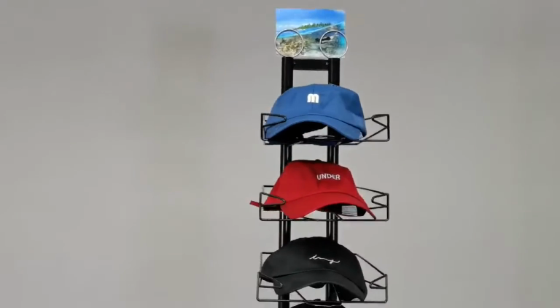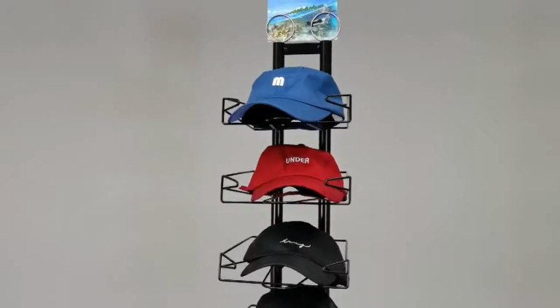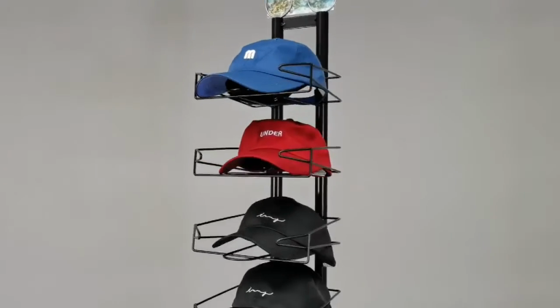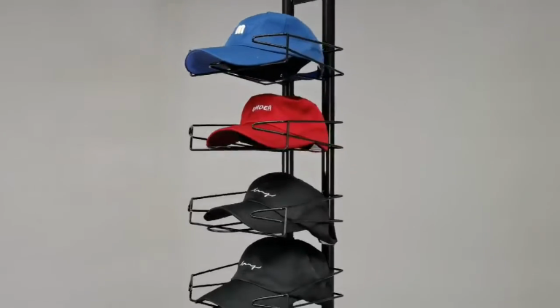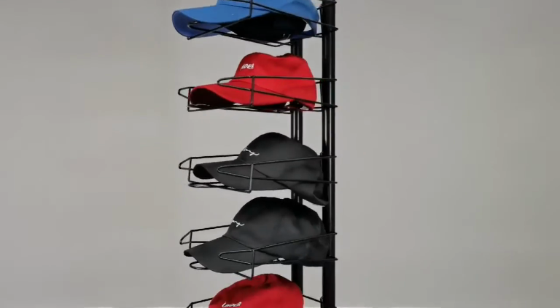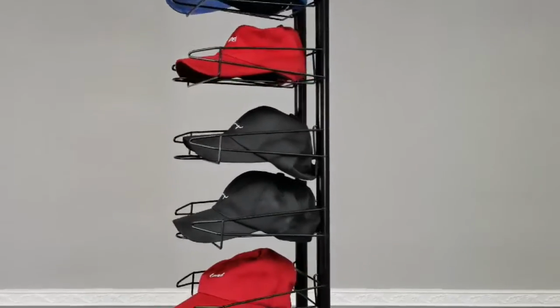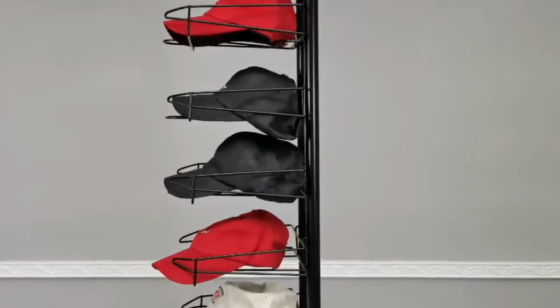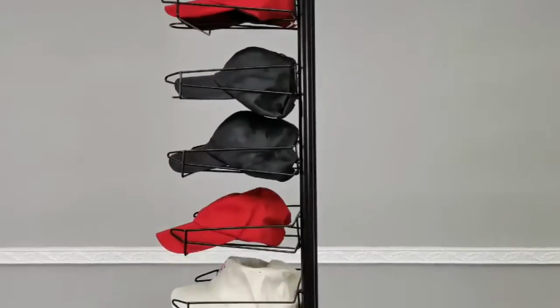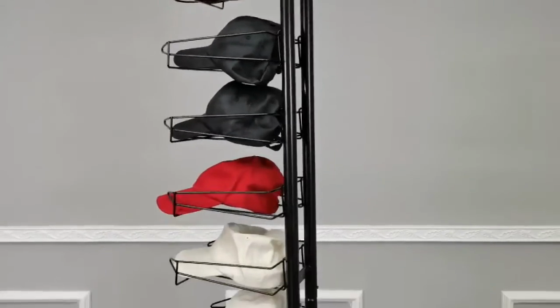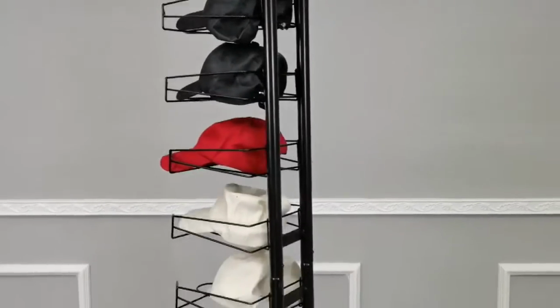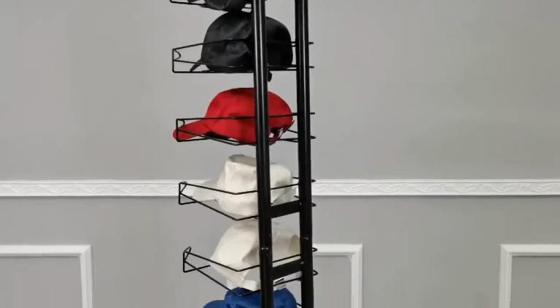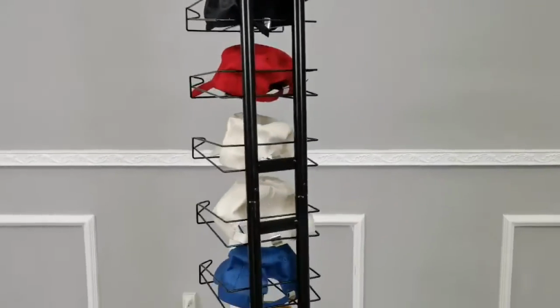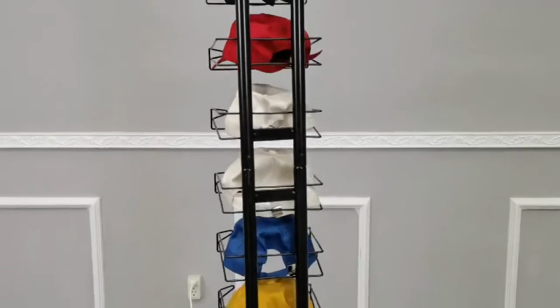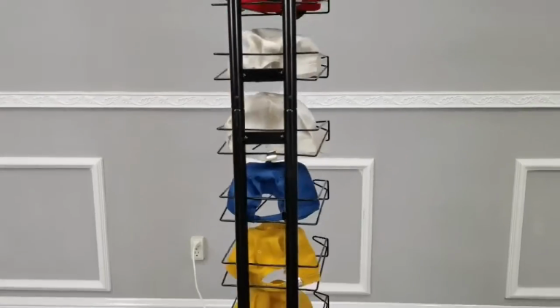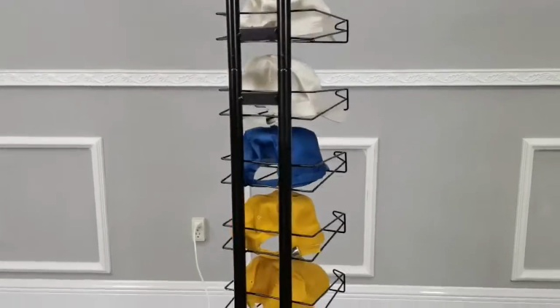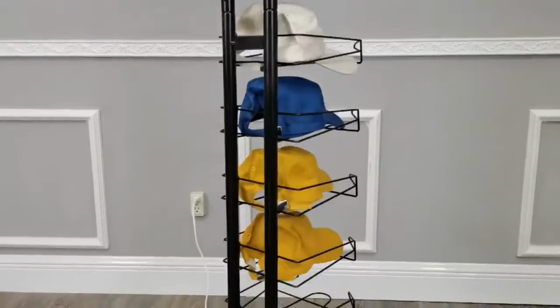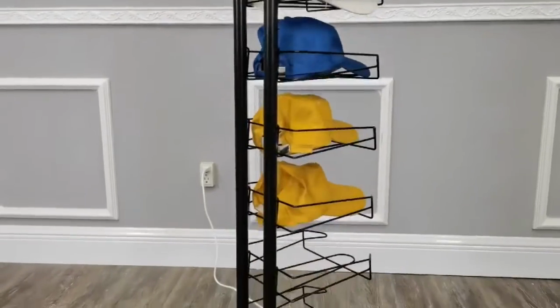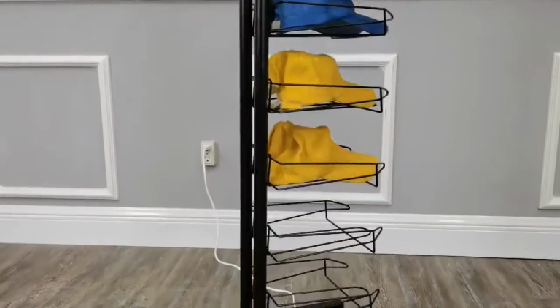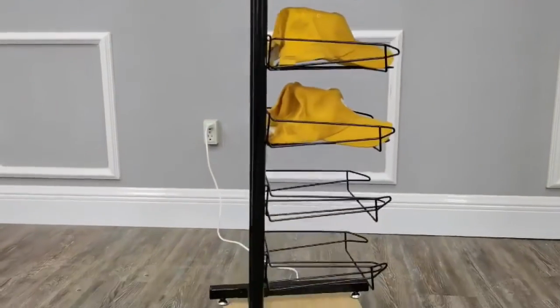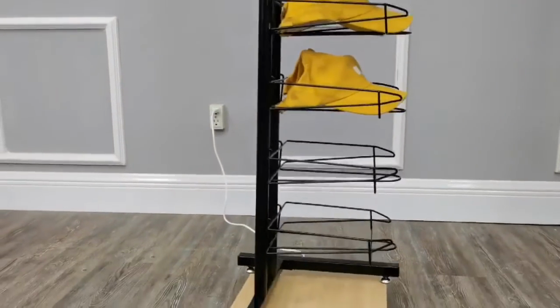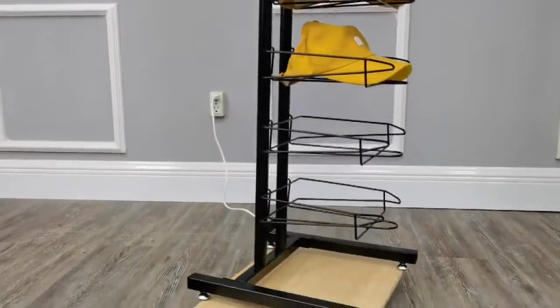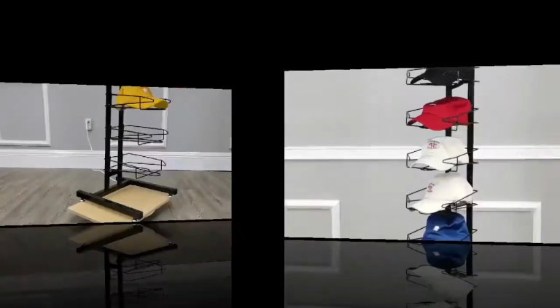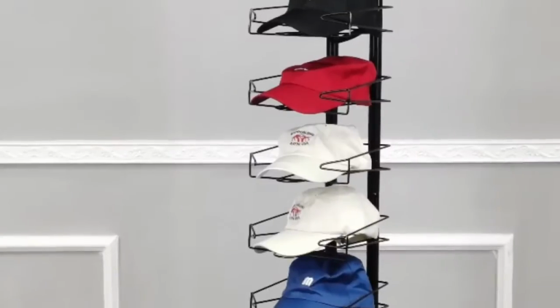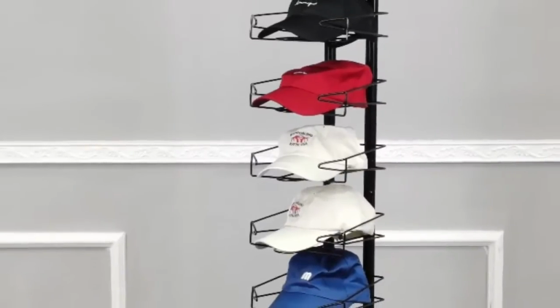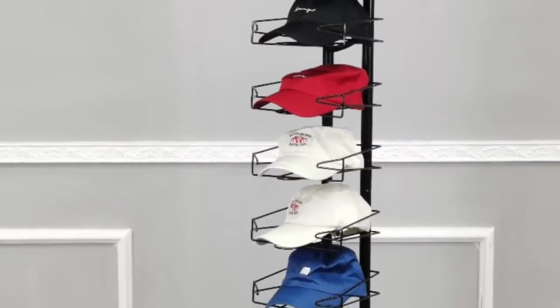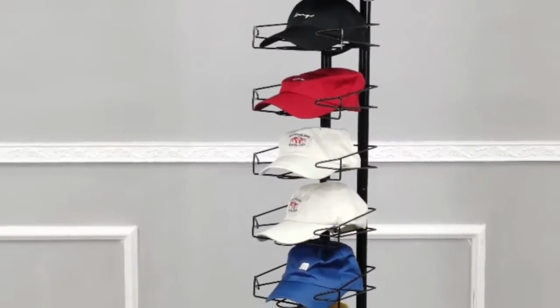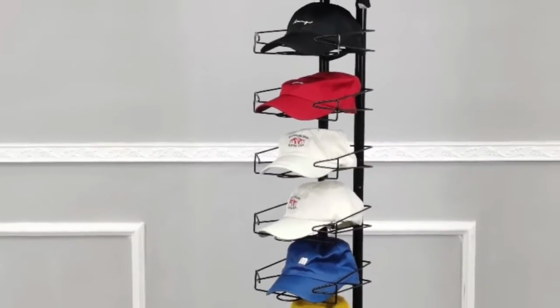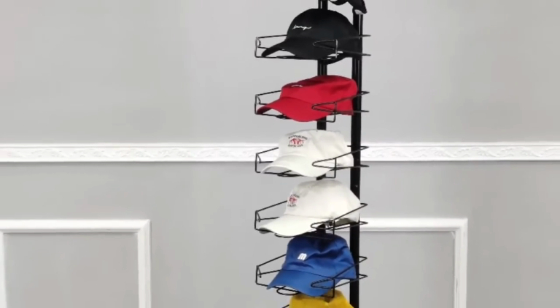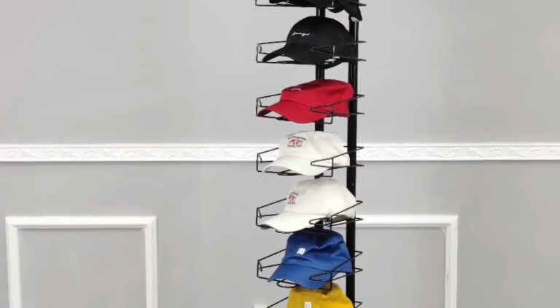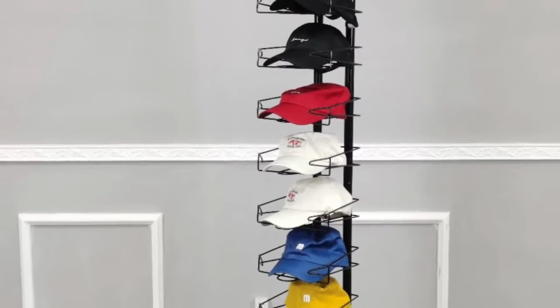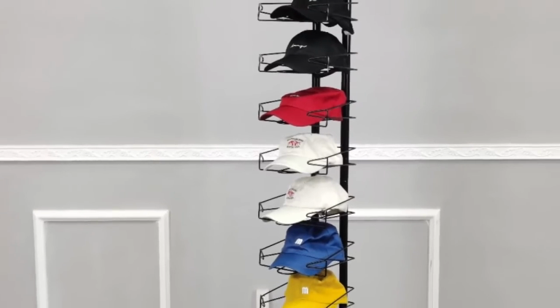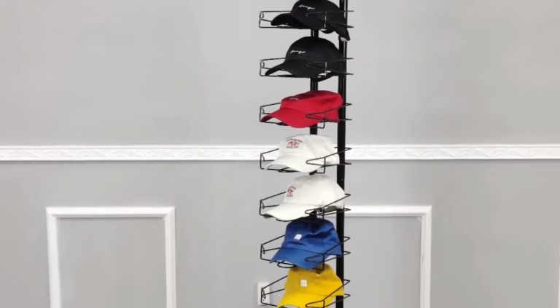It works great for a sports team to organize their team members' headwear as well. Once again, thank you for shopping Fixture Displays.